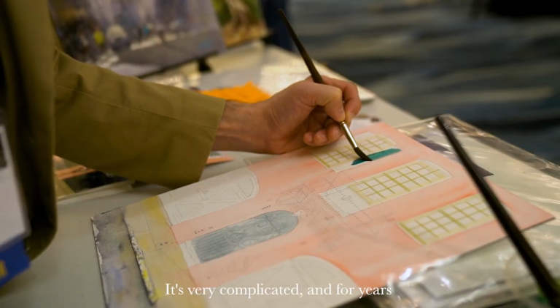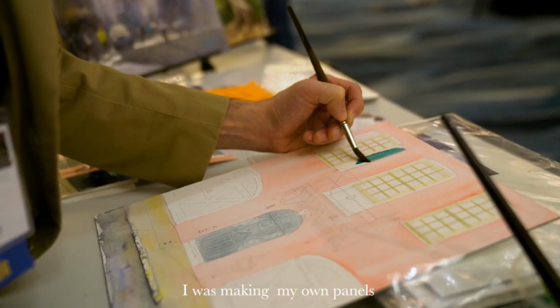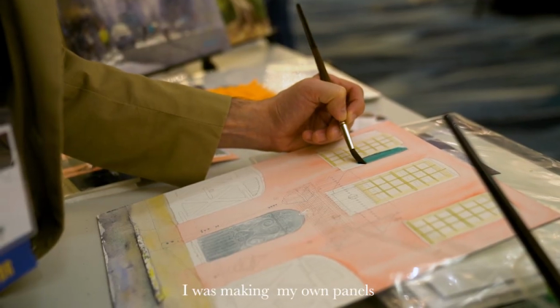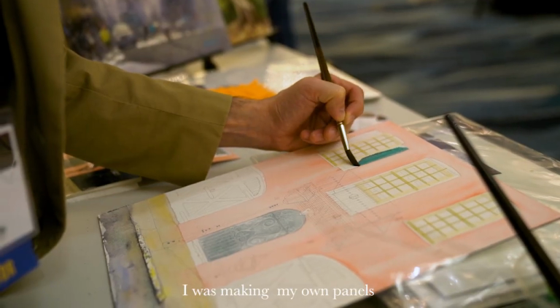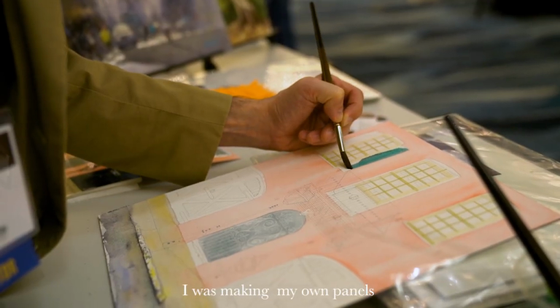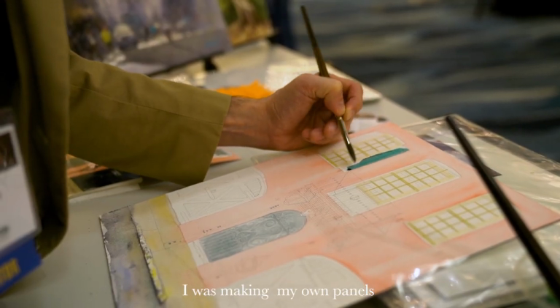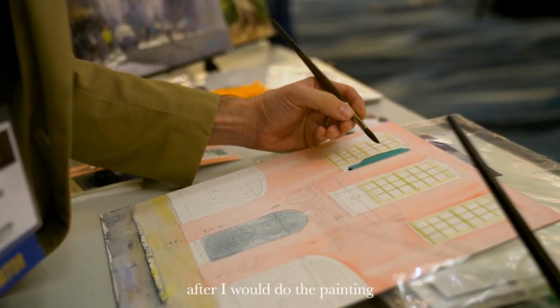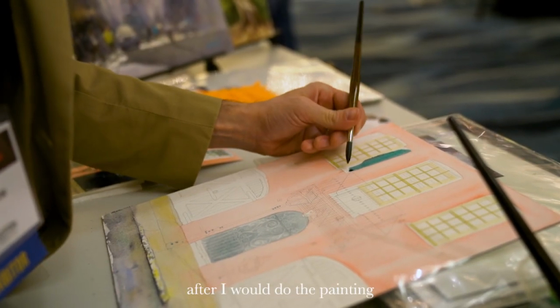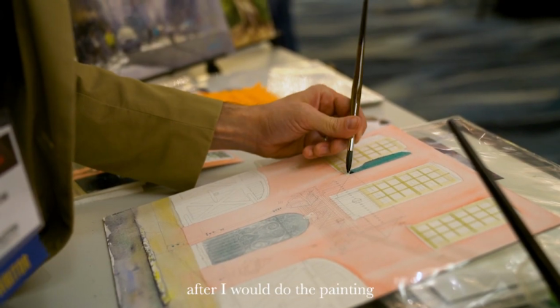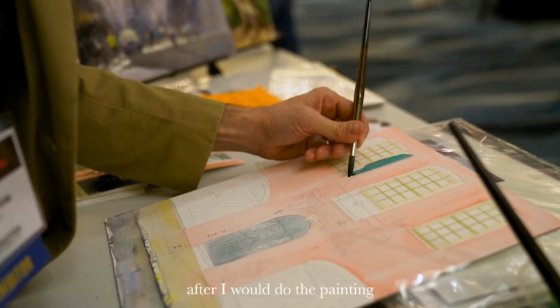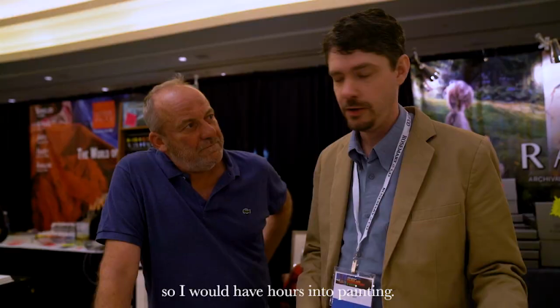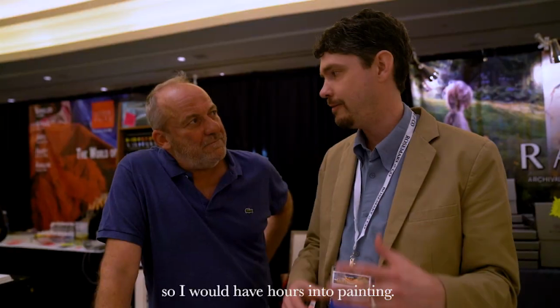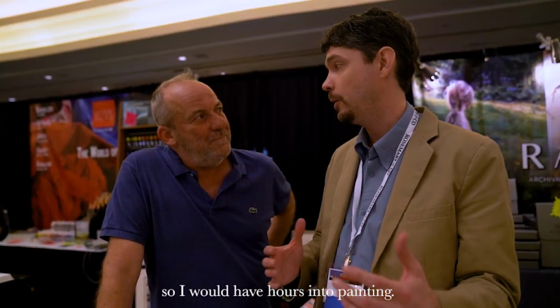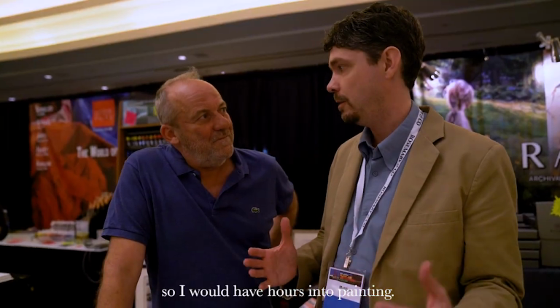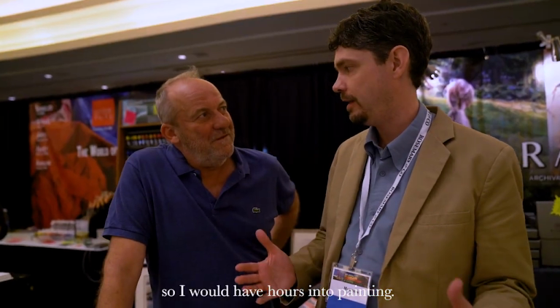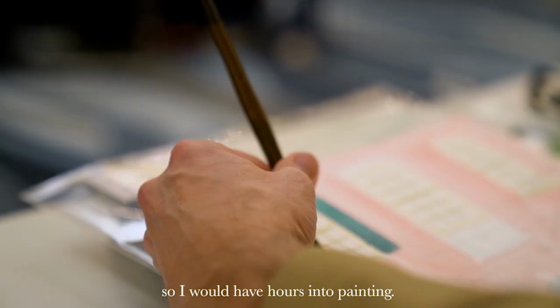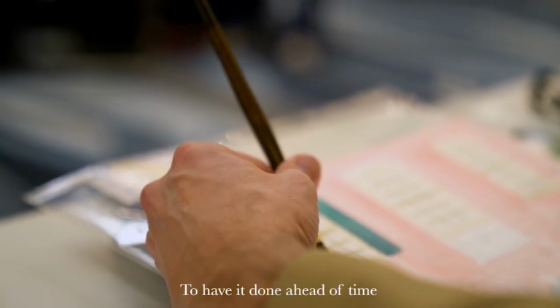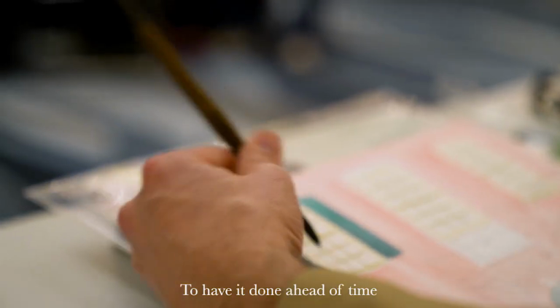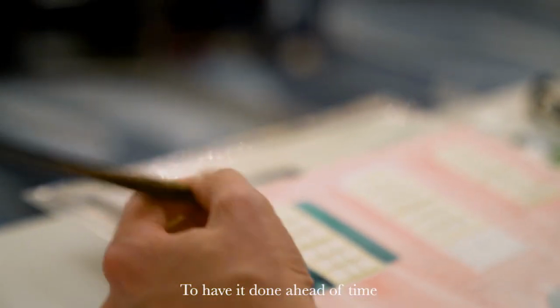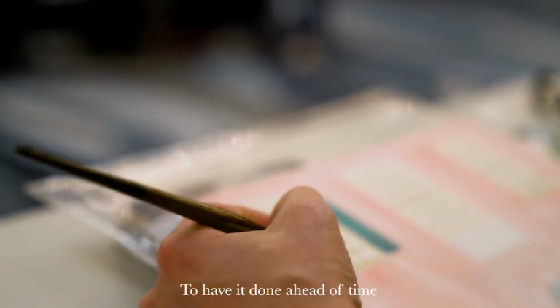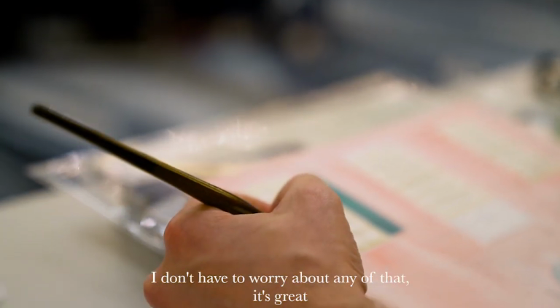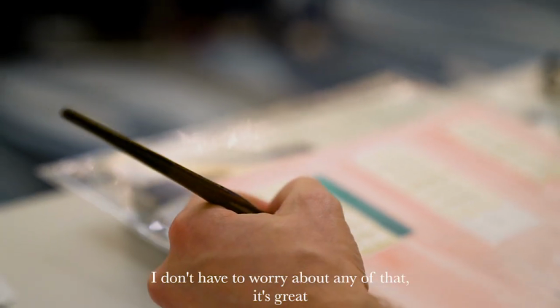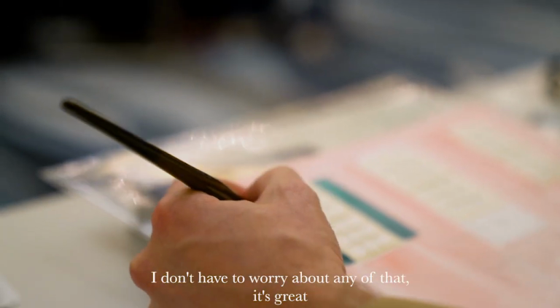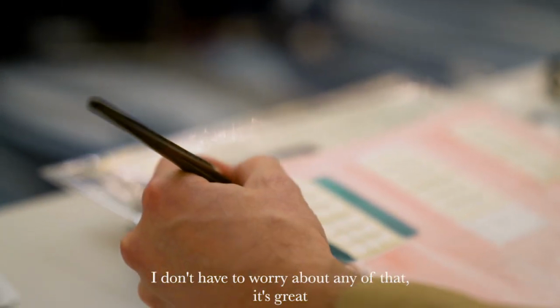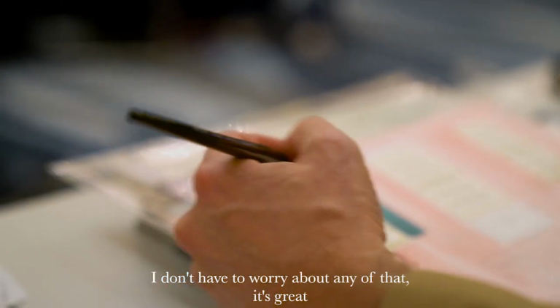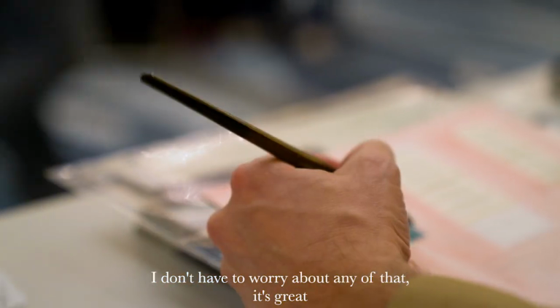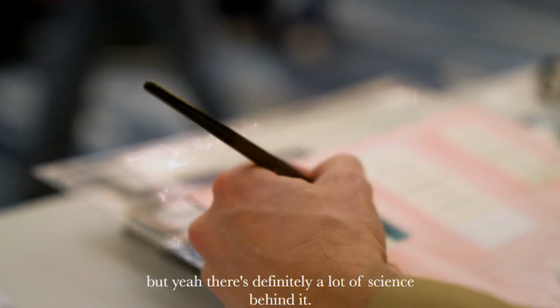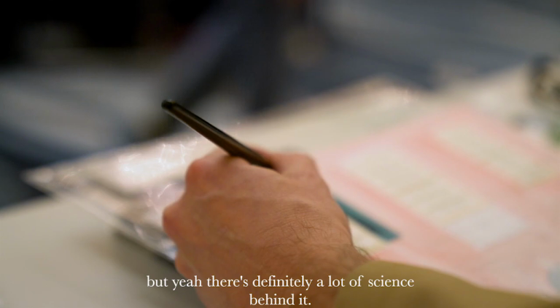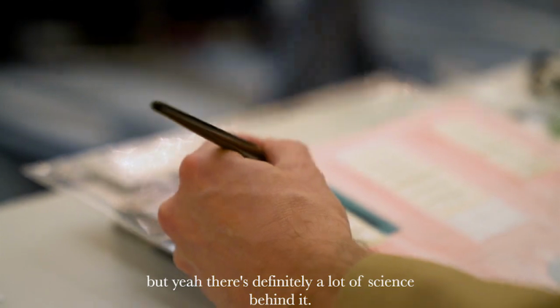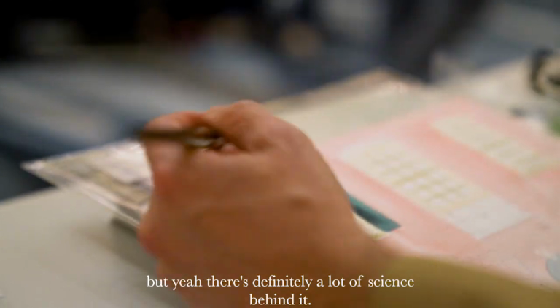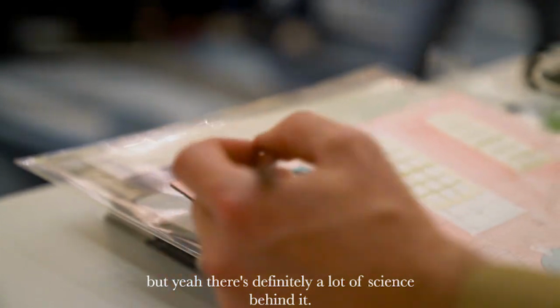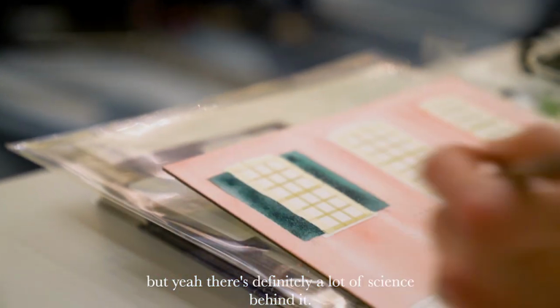For years I was making my own panels after I would do the painting, so I would have hours in the painting. To have it done ahead of time, I don't have to worry about it. It's great. There's definitely a lot of science behind it.